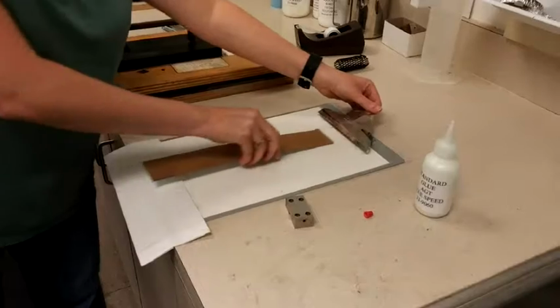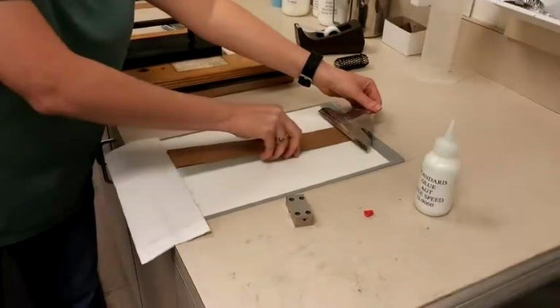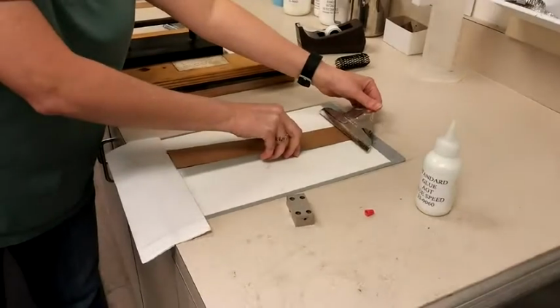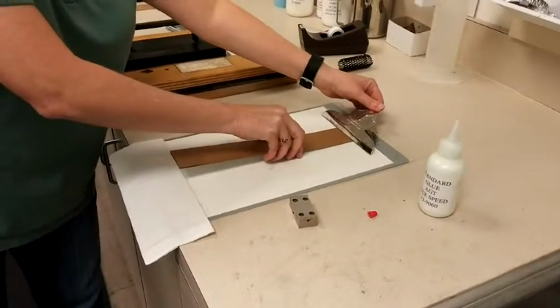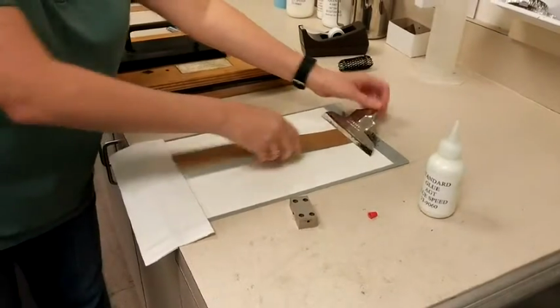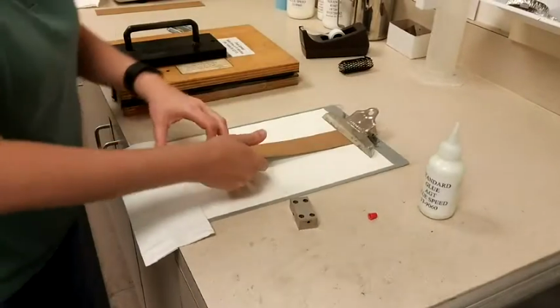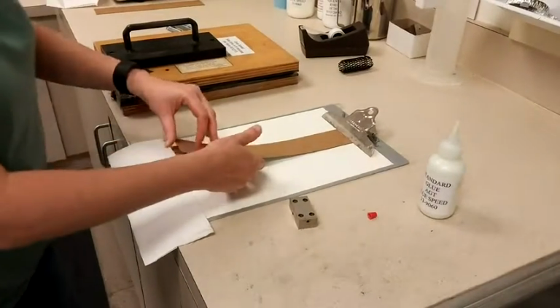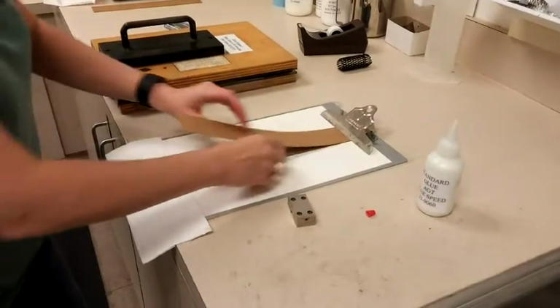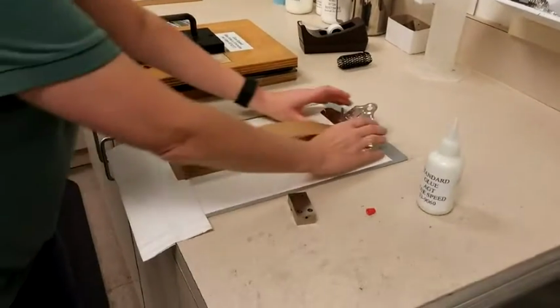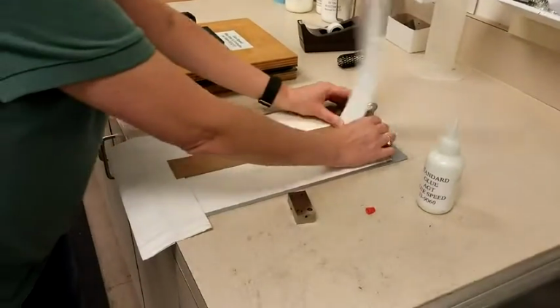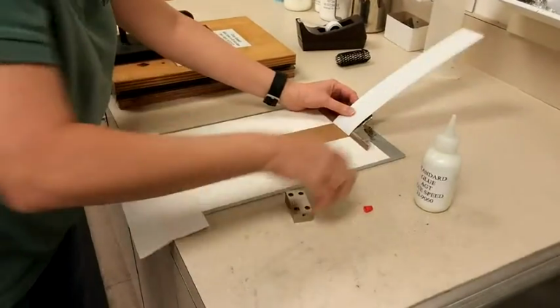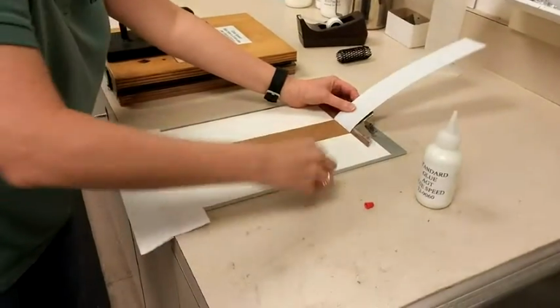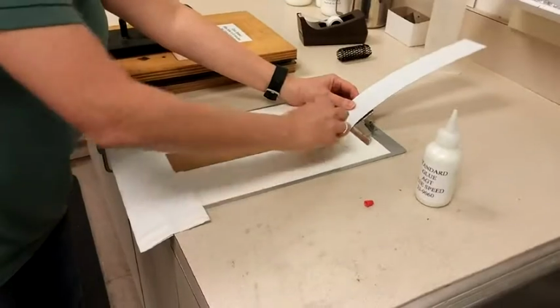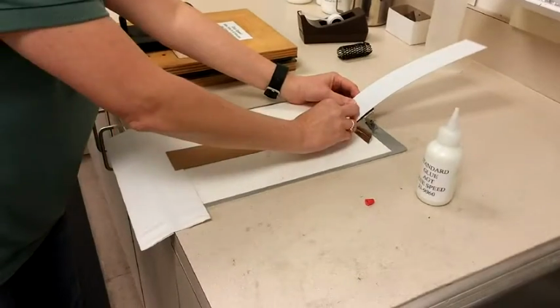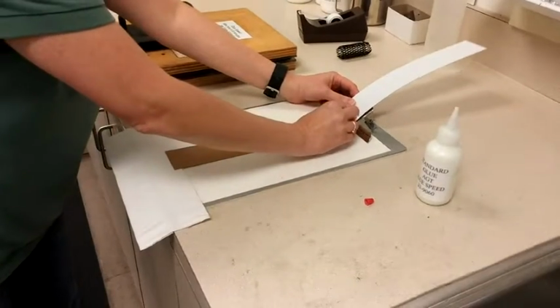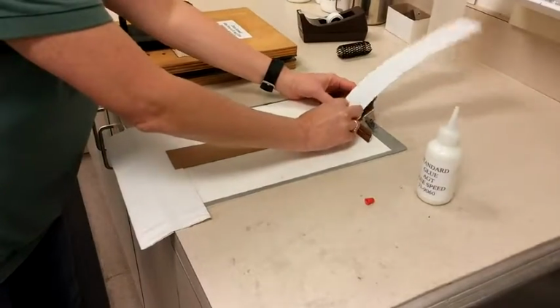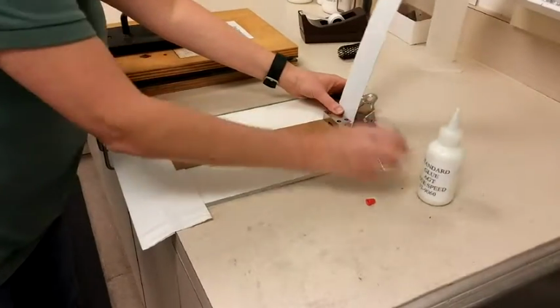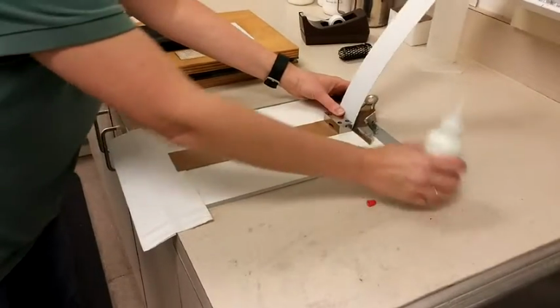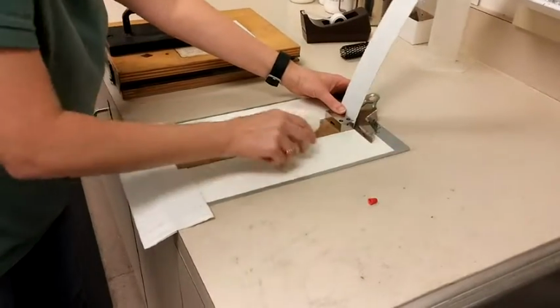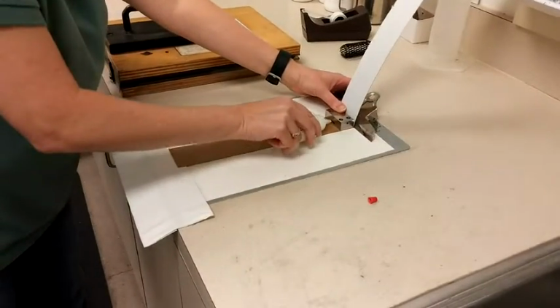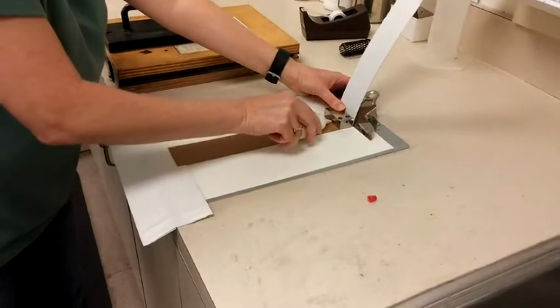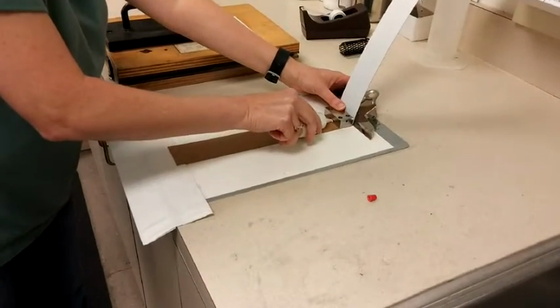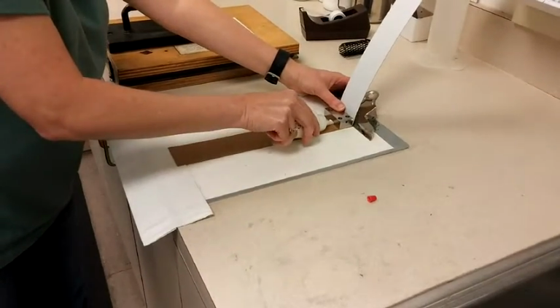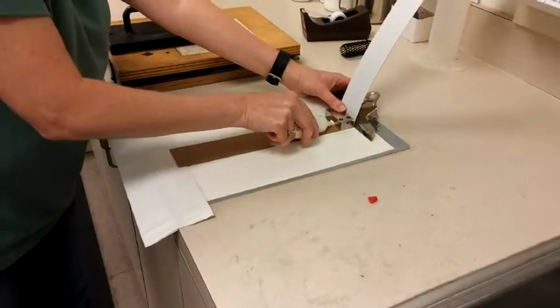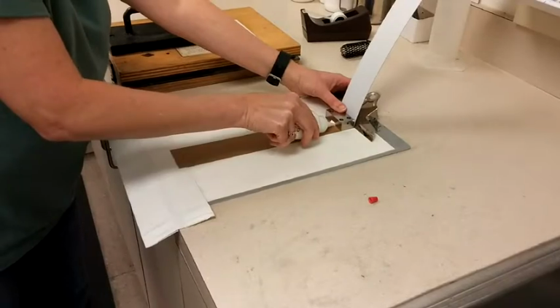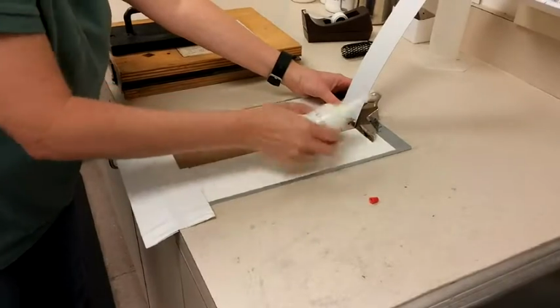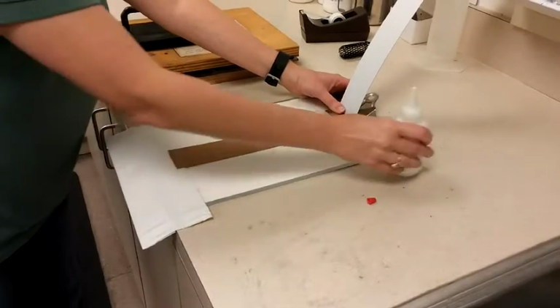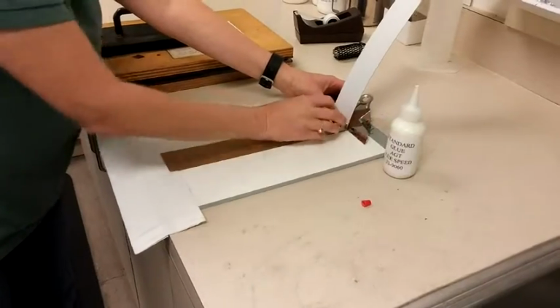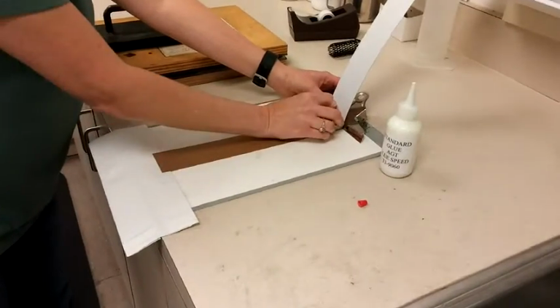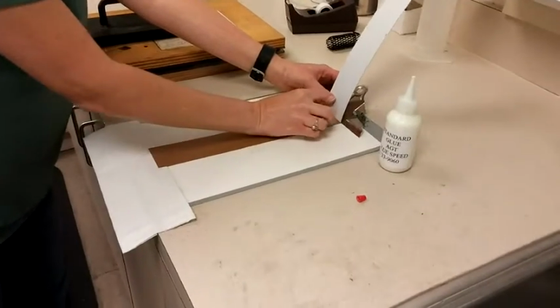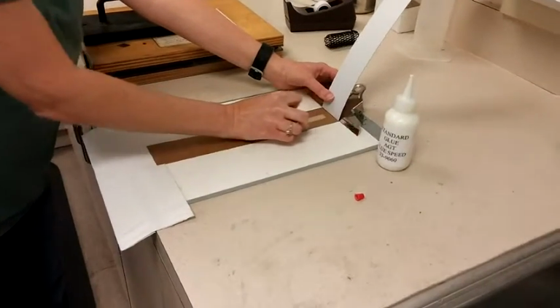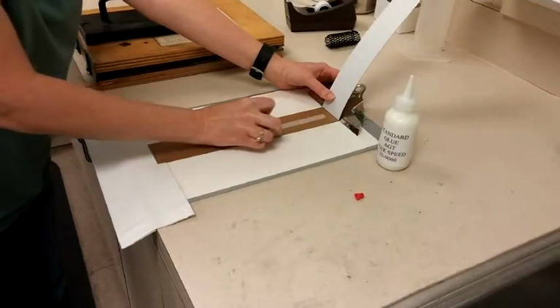Glue speed is a test used to determine the time required for standard glue to achieve fiber tear. The glue is applied to the back side of a sample with a bird bar applicator to provide a uniform wet film thickness.